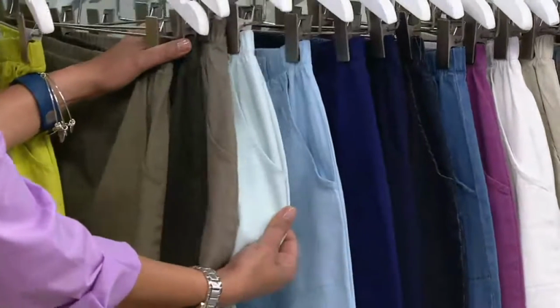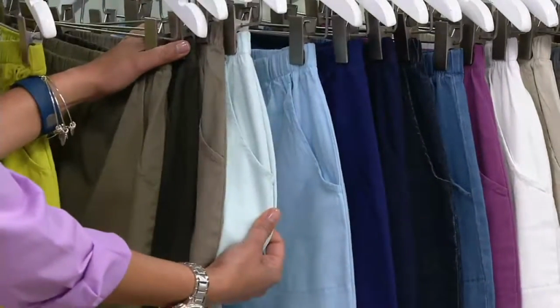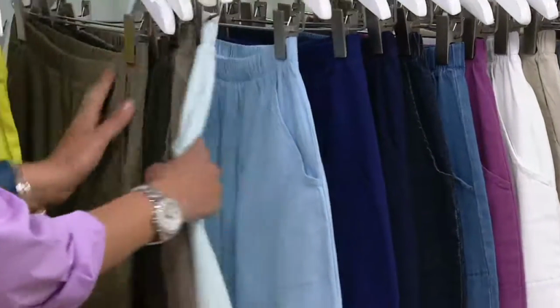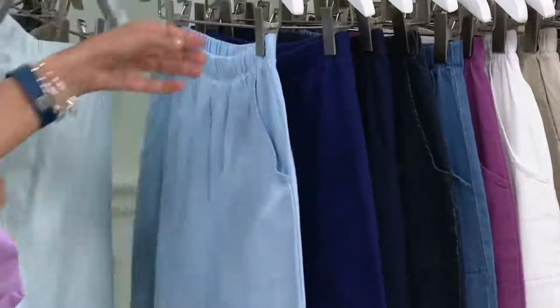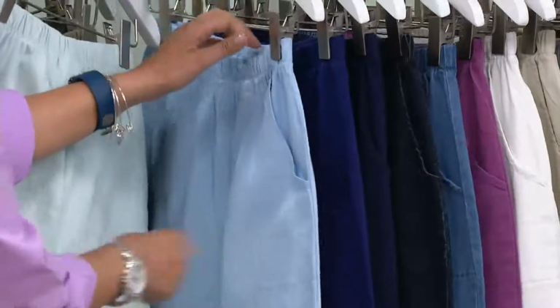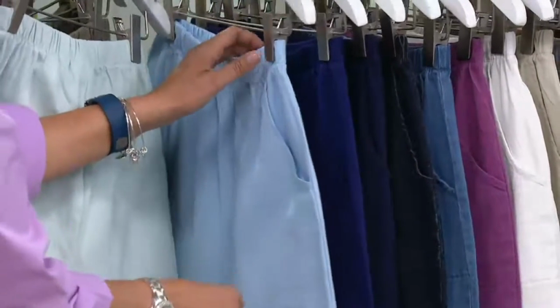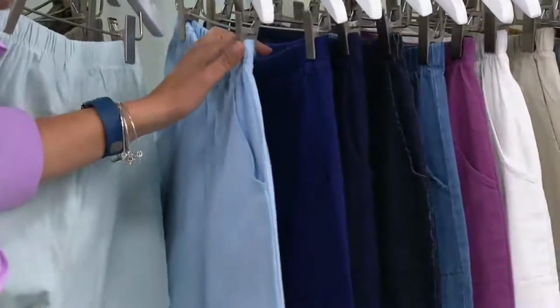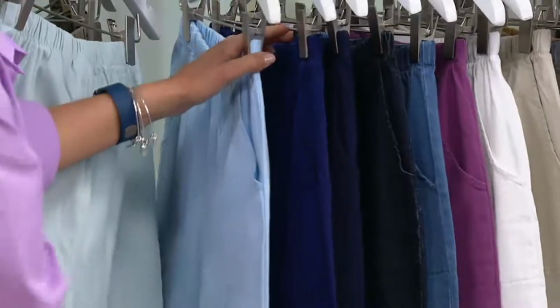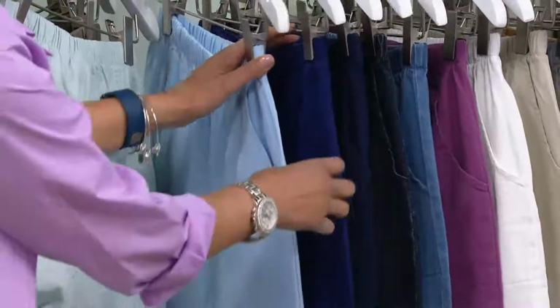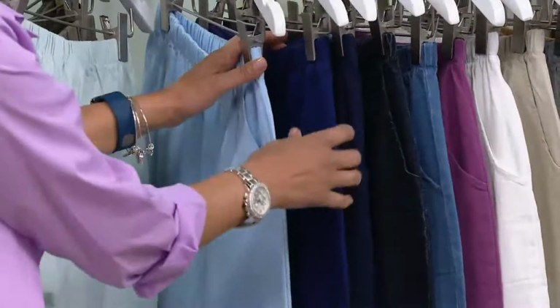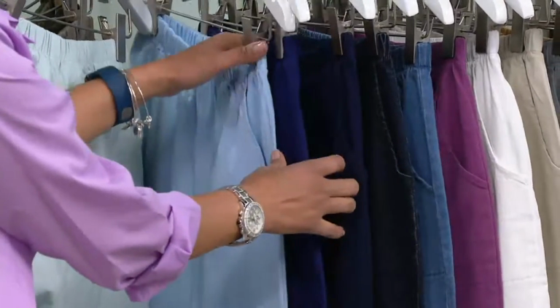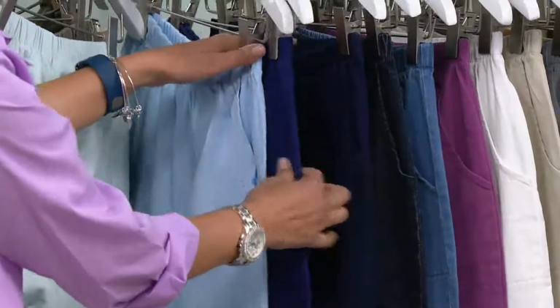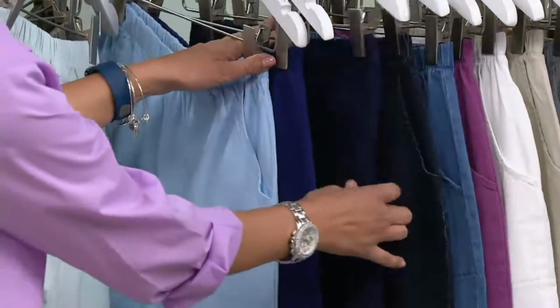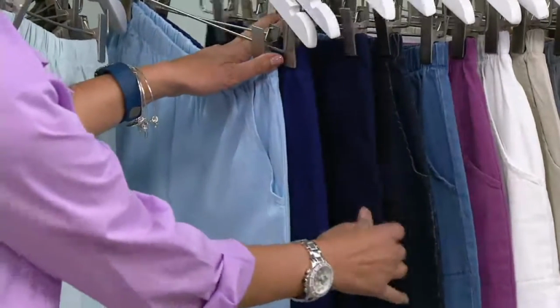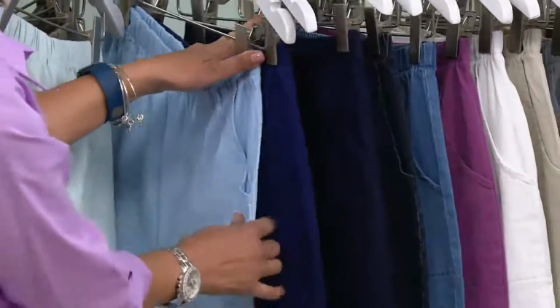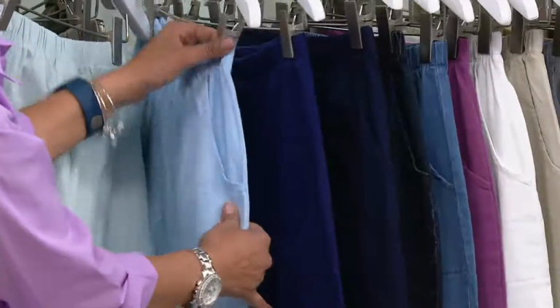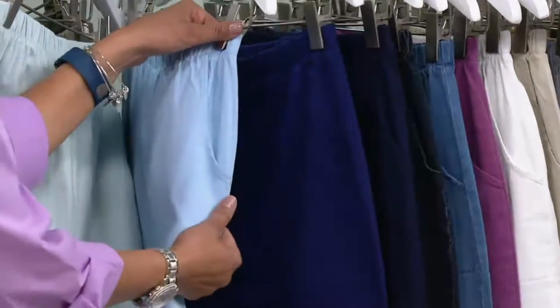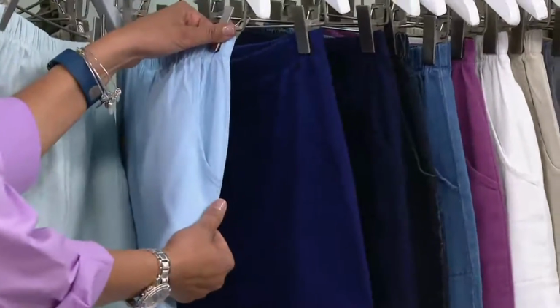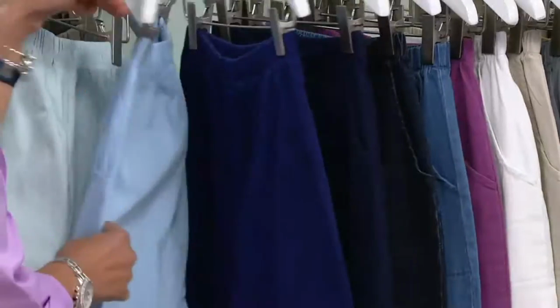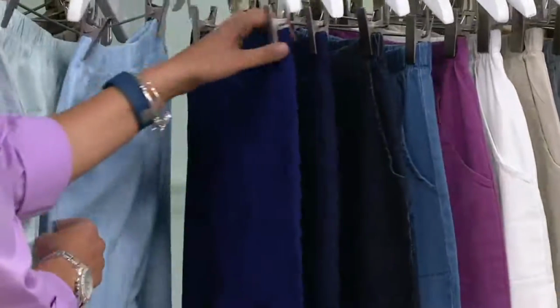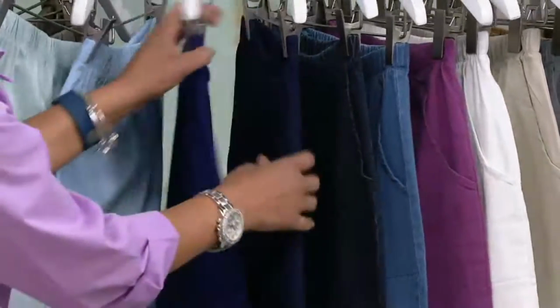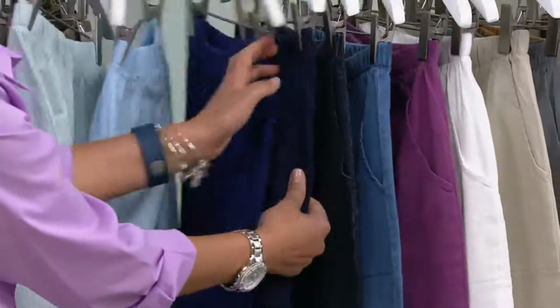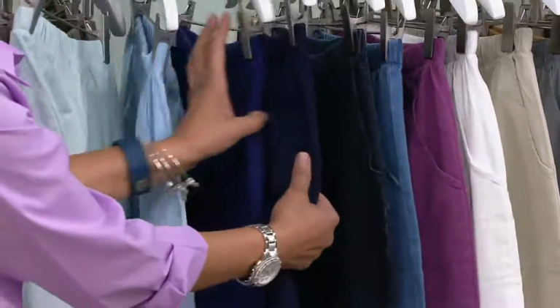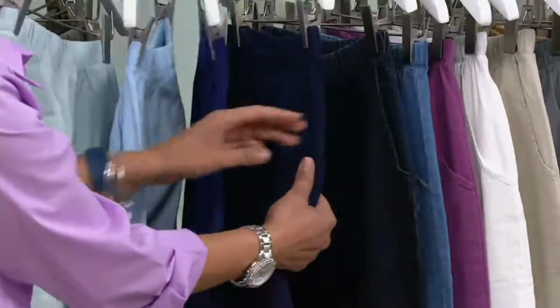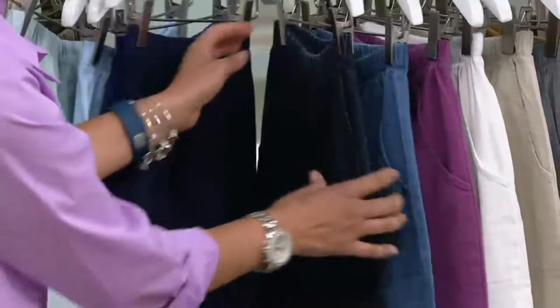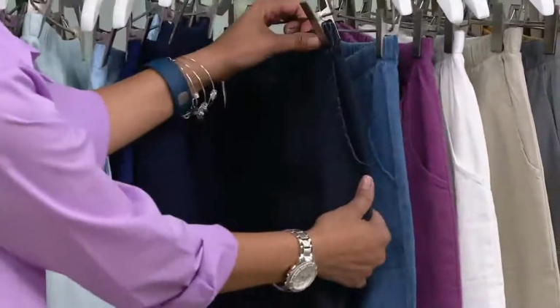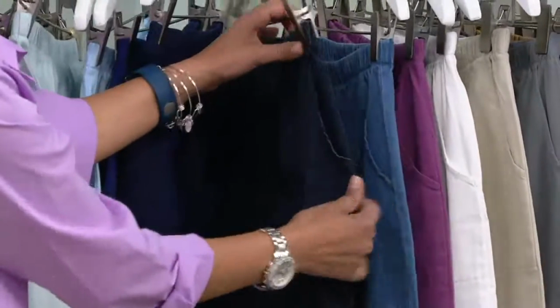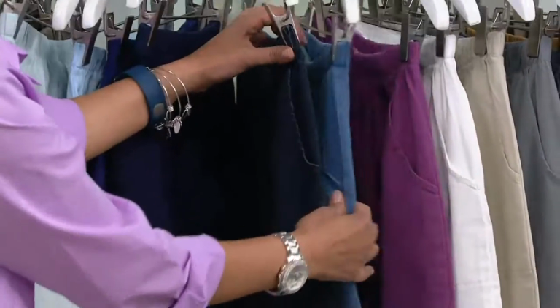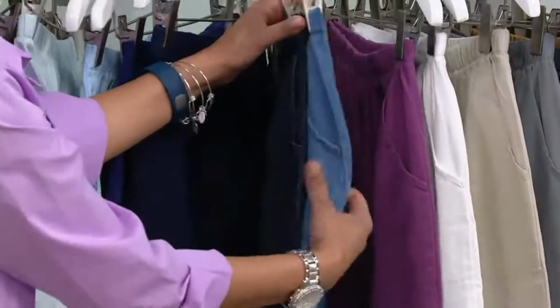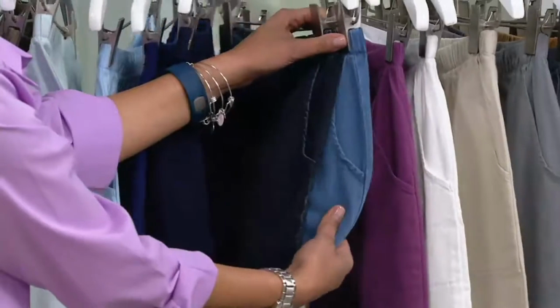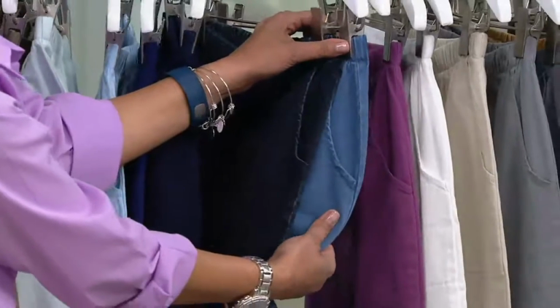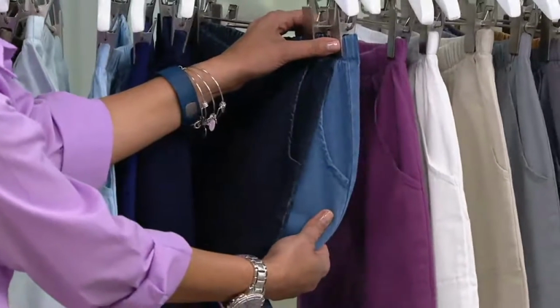Going into the blues: cool blue, bright navy, and navy. Dark indigo is more of a jean, and then denim is your jean — very much all-purpose.